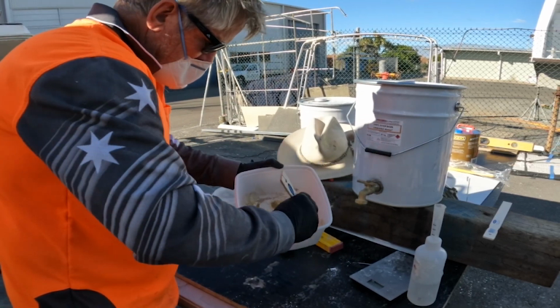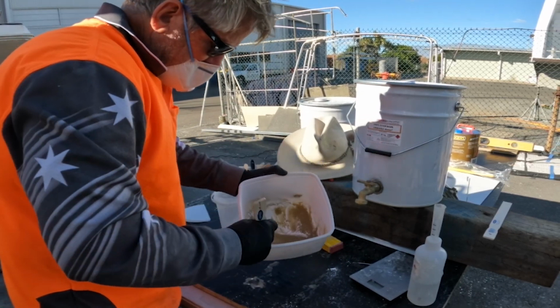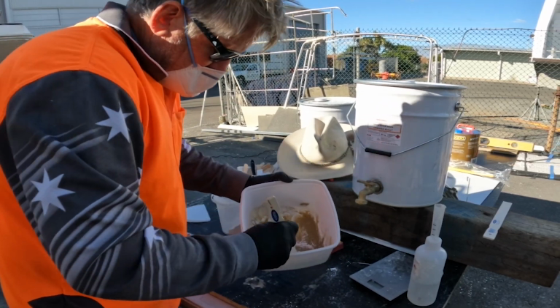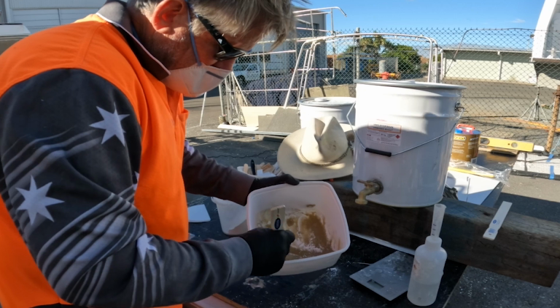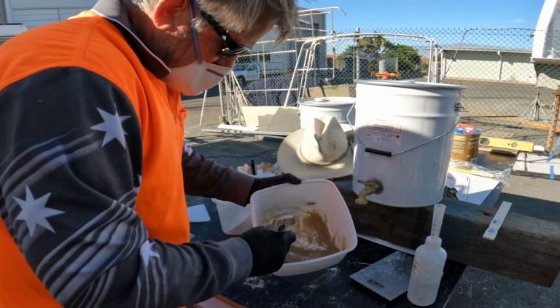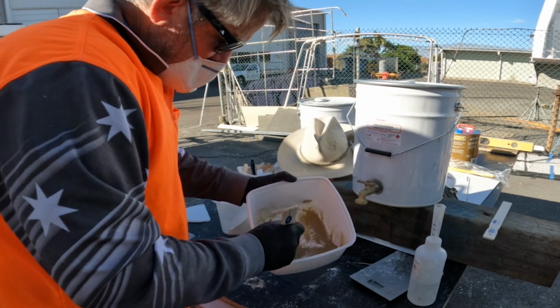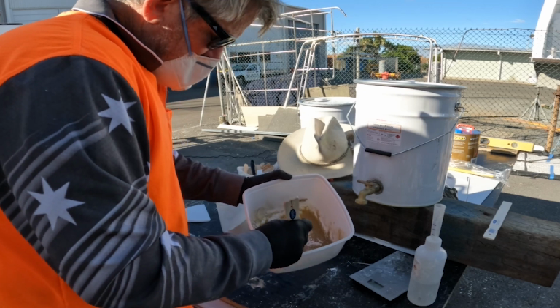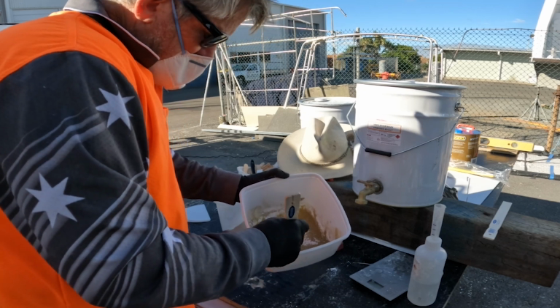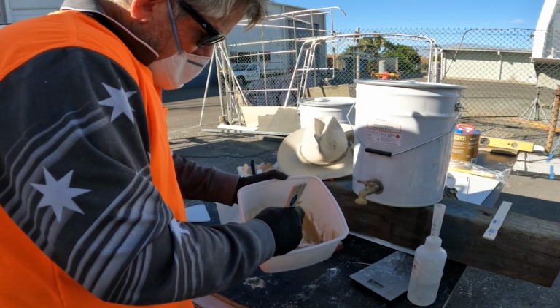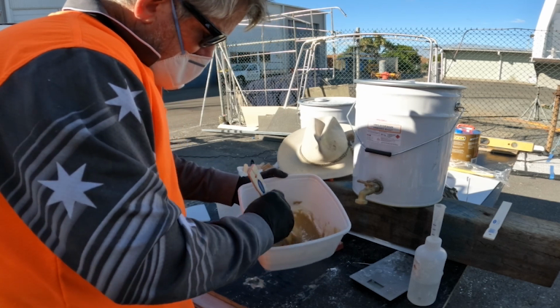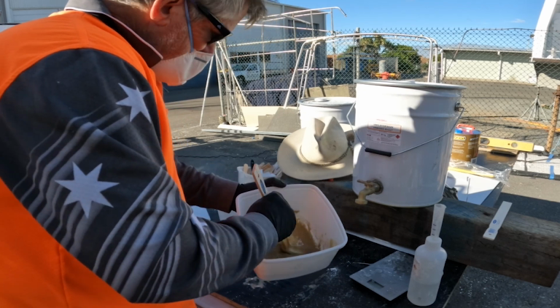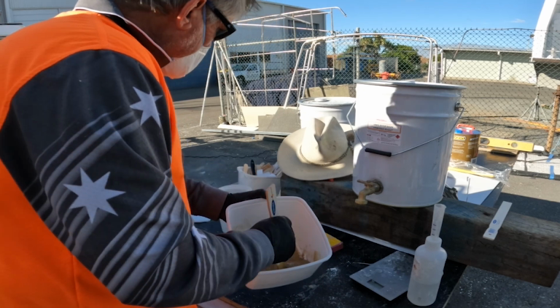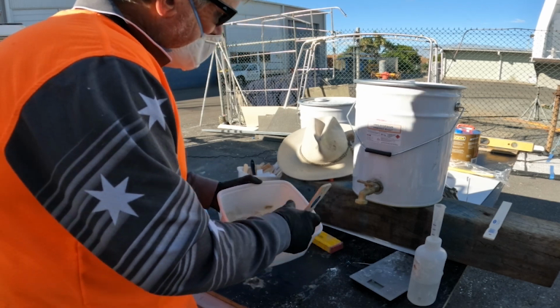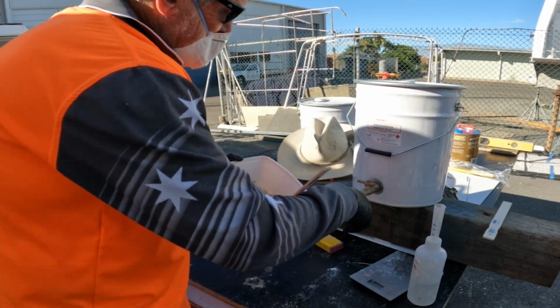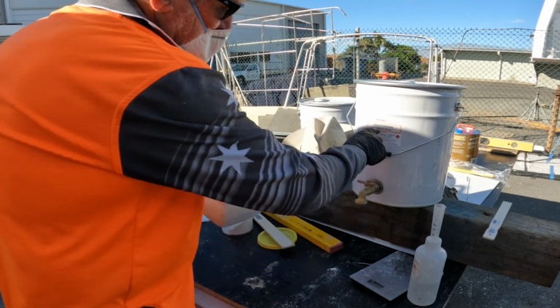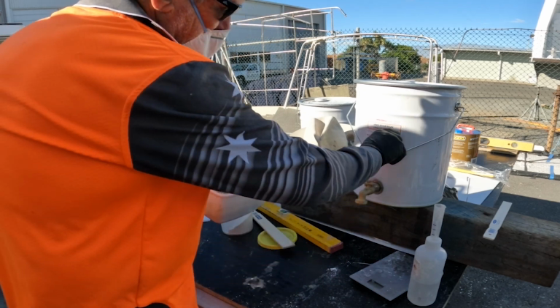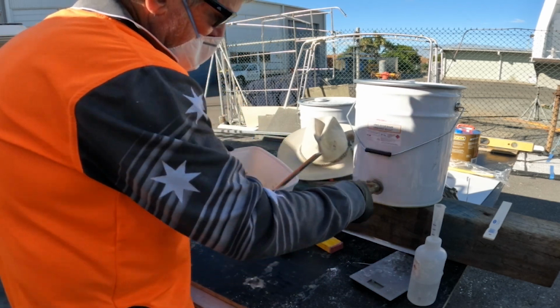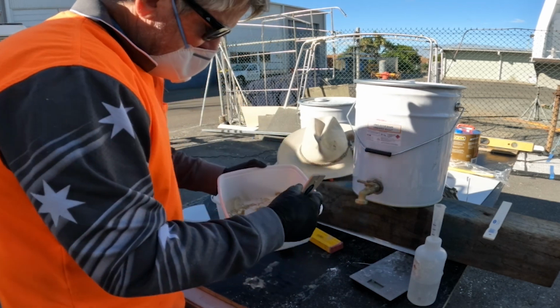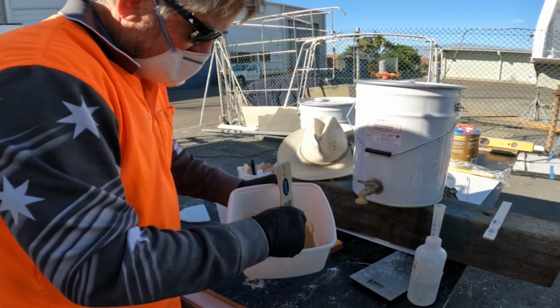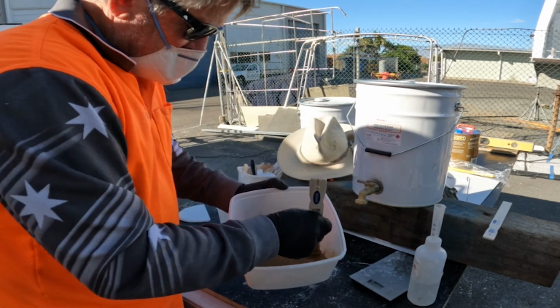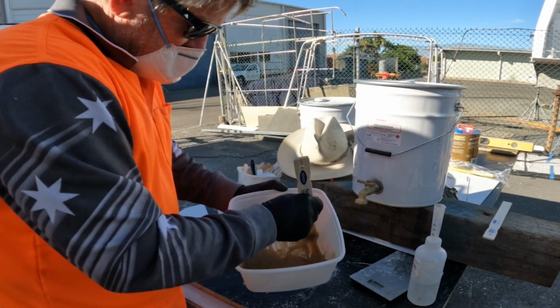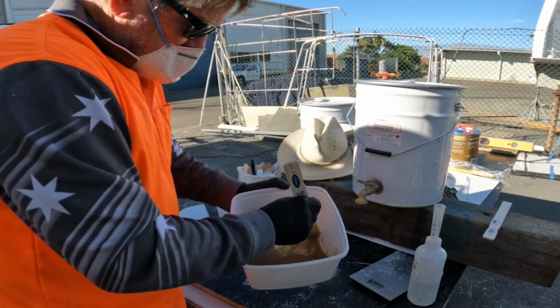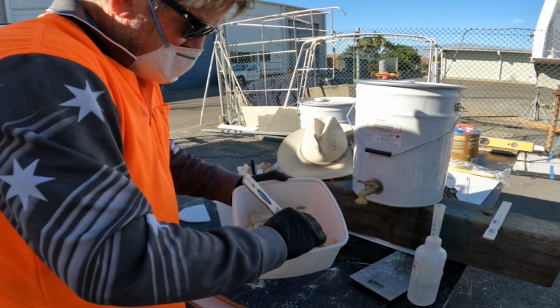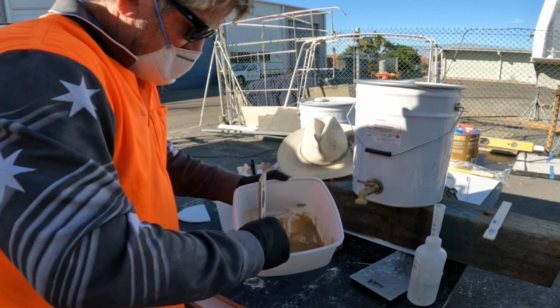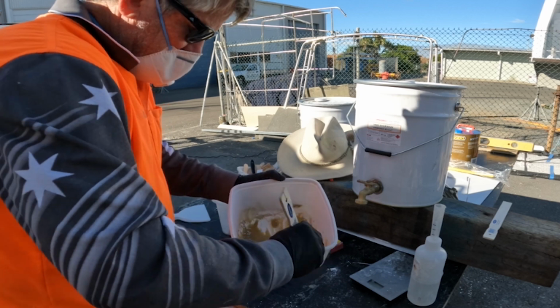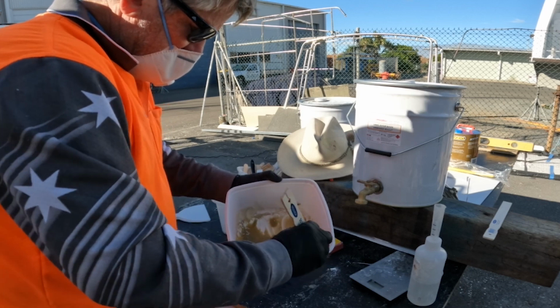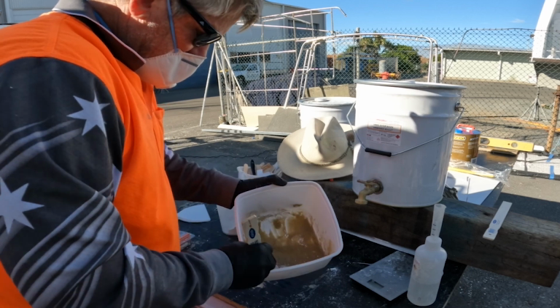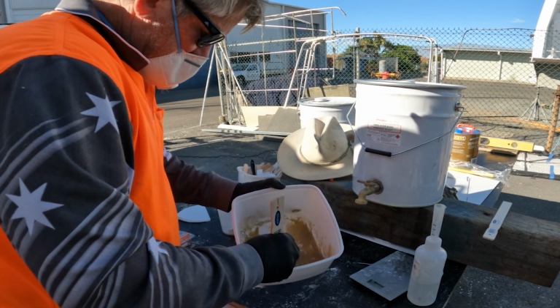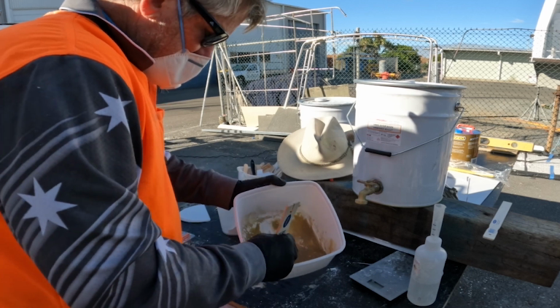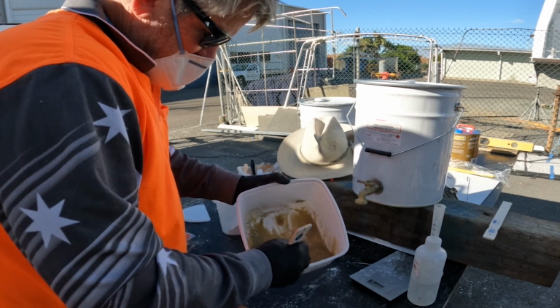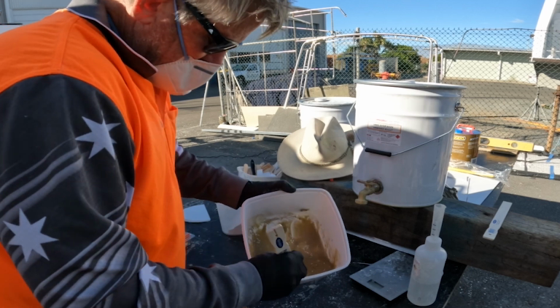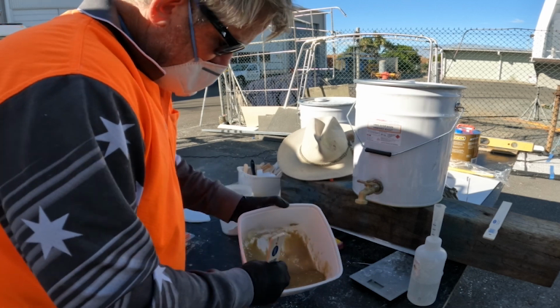This should give me — the can says 45 minutes at two percent — and I'm definitely not going to need 45 minutes to do this job.